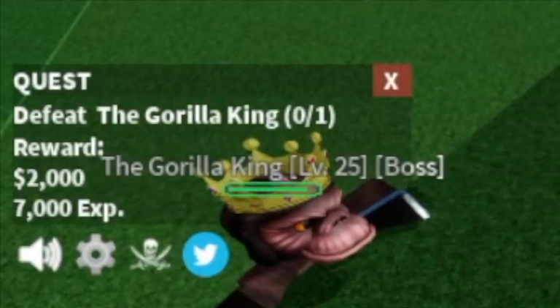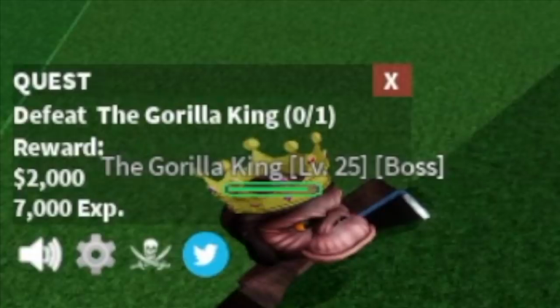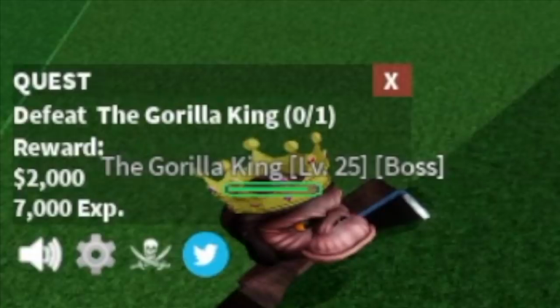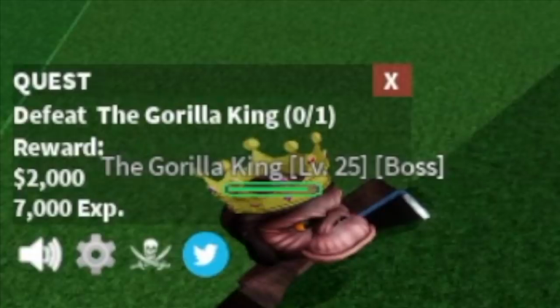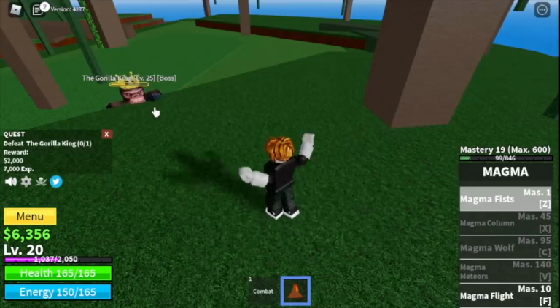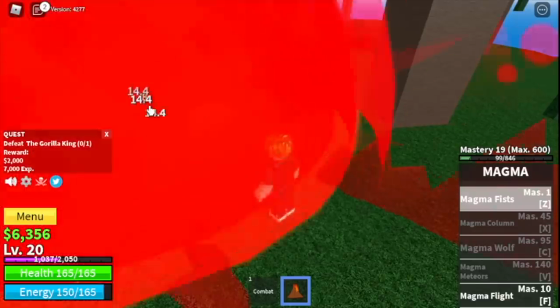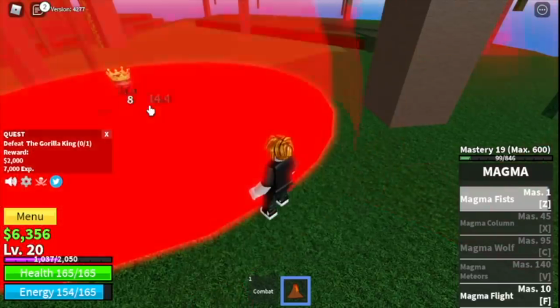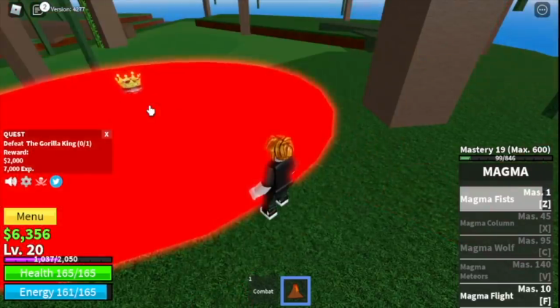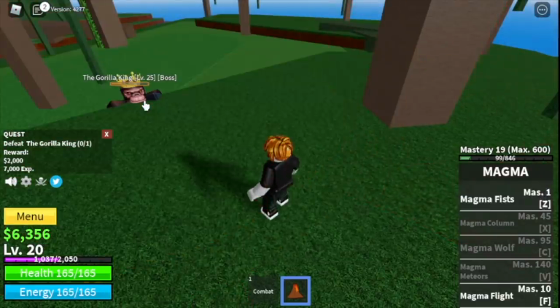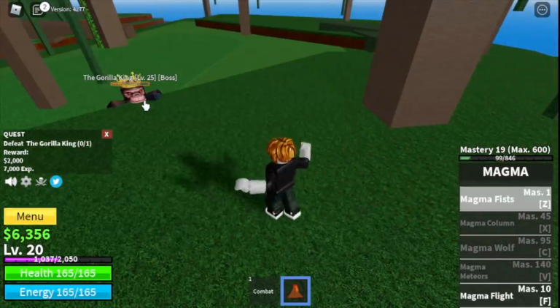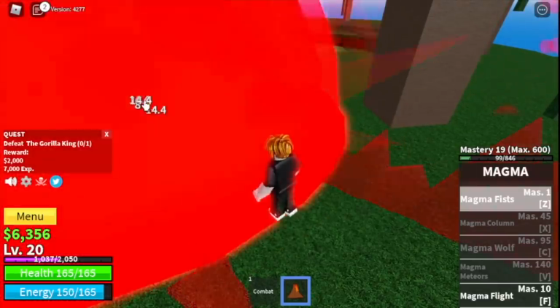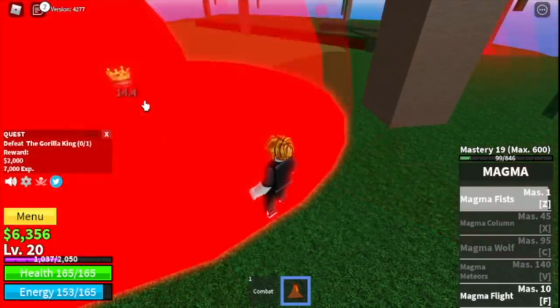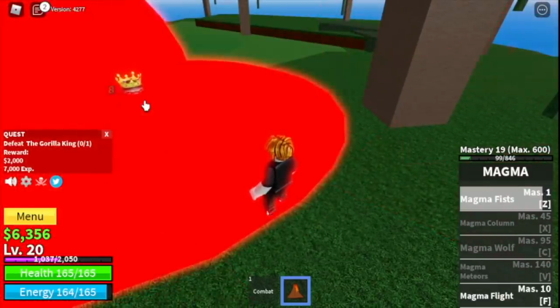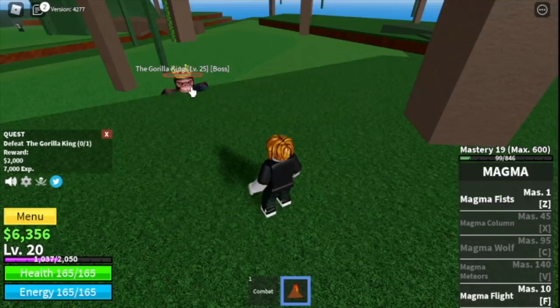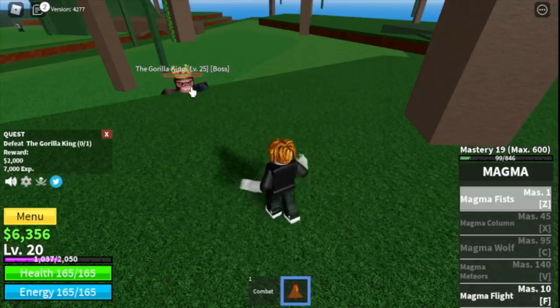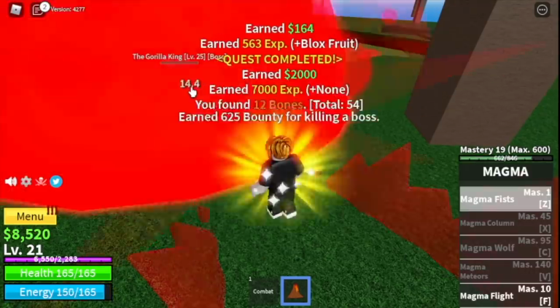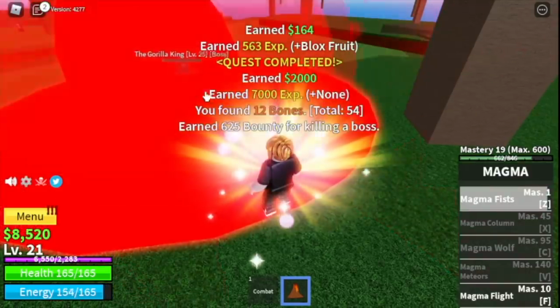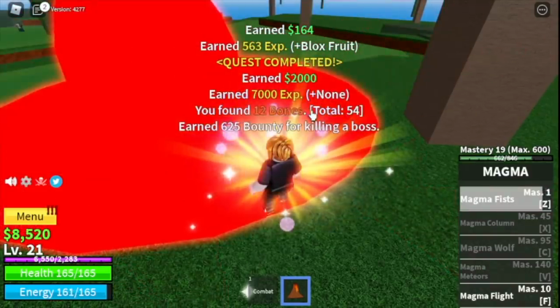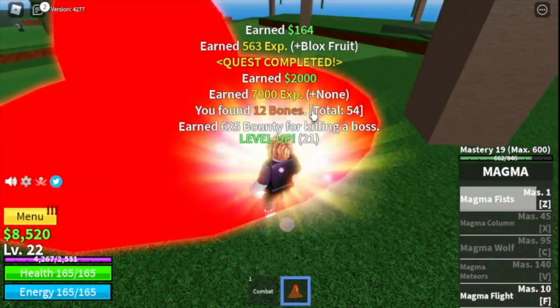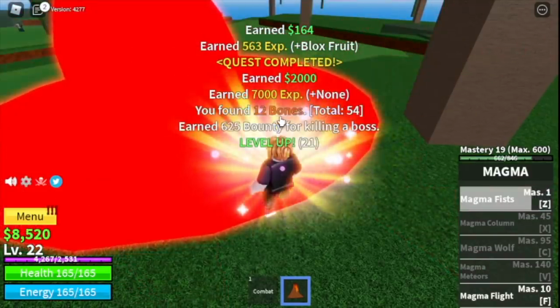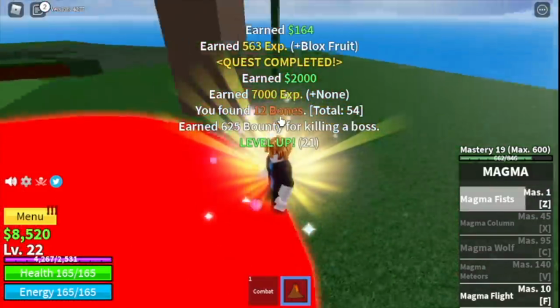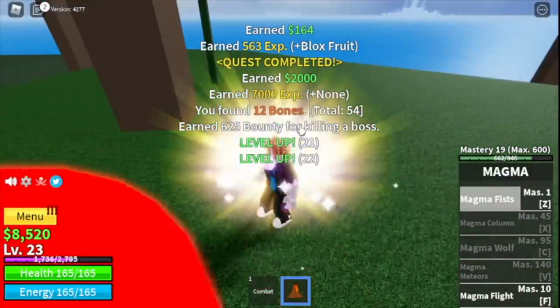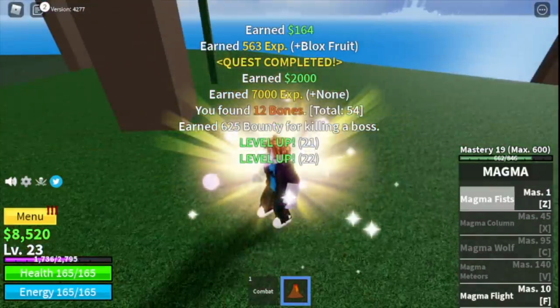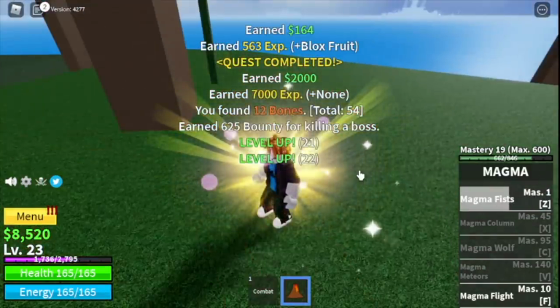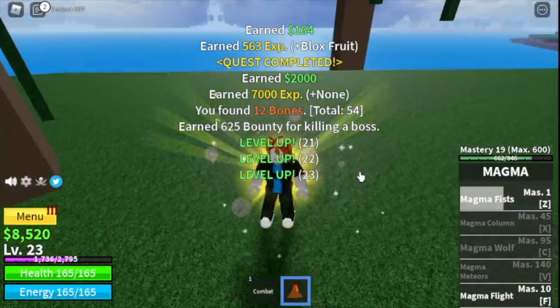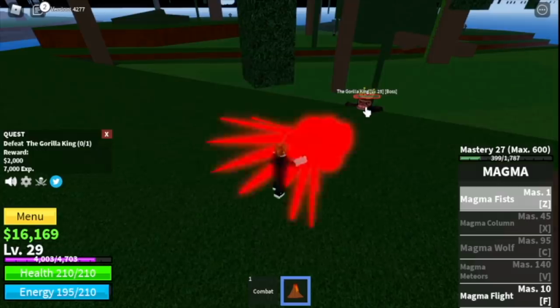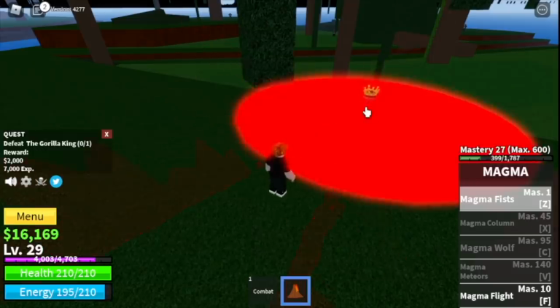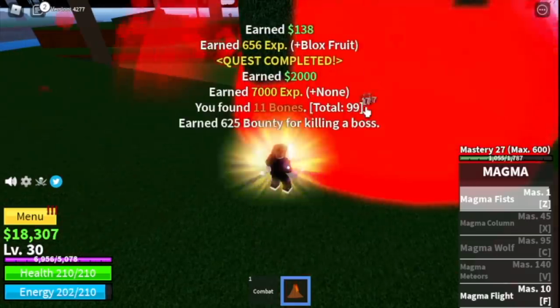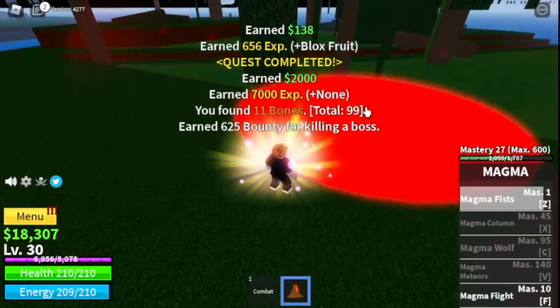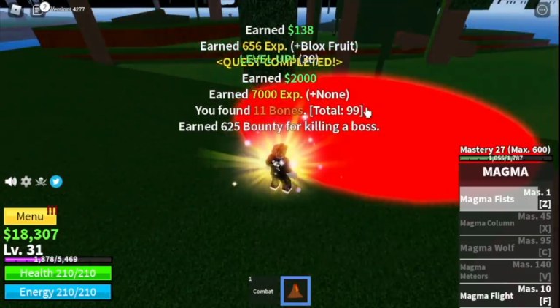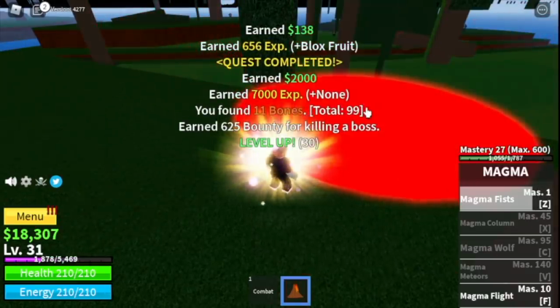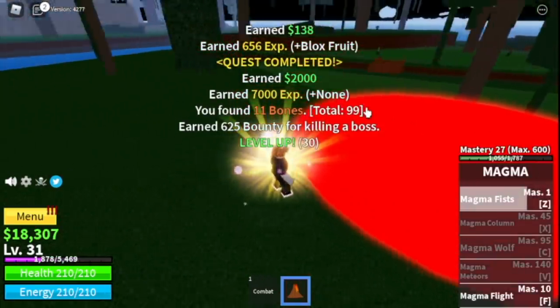At level 20 you can start your quest with the gorilla king. Just look for high ground and use your Z skill, magma fist, until you defeat it. The goal here is to reach level 30 — you will be unlocking magma flight and you are now ready to move on to our next island, the pirate village.